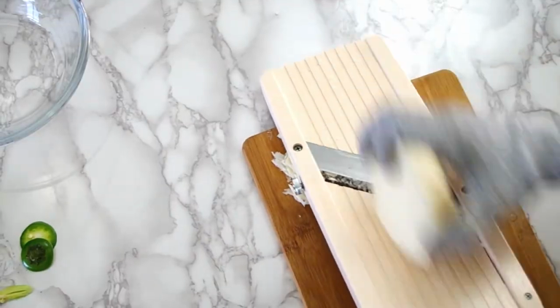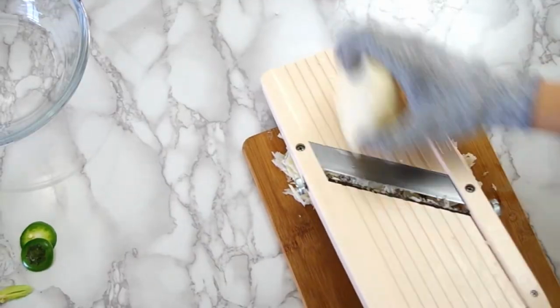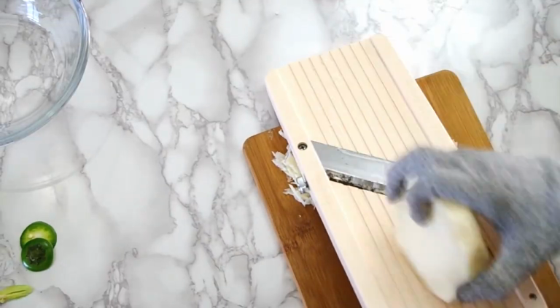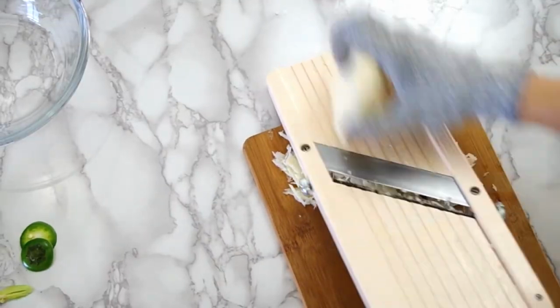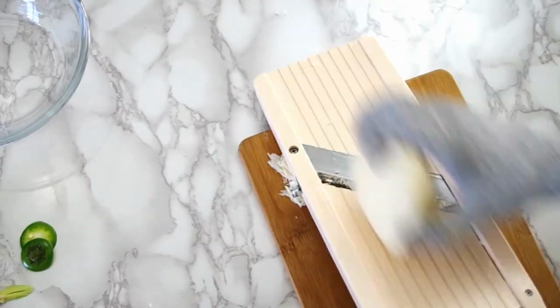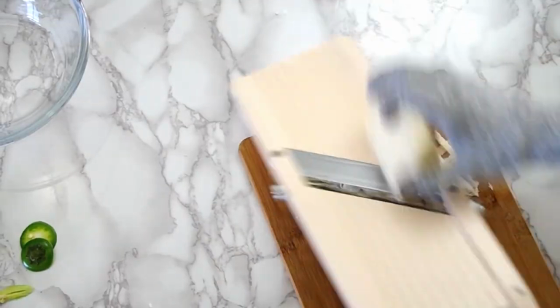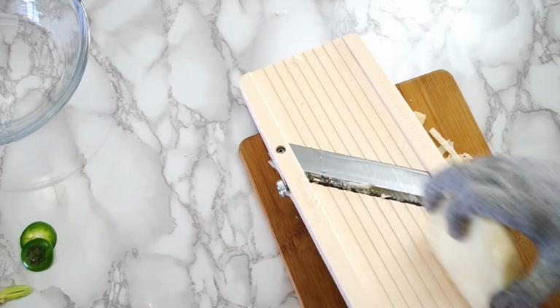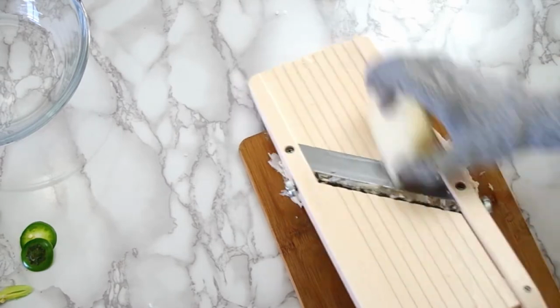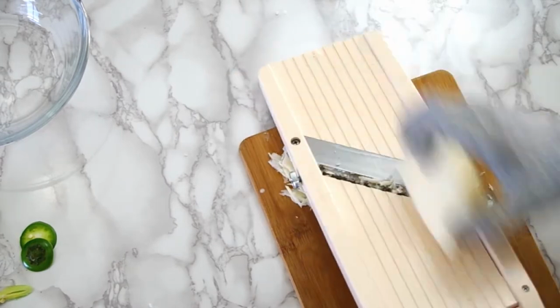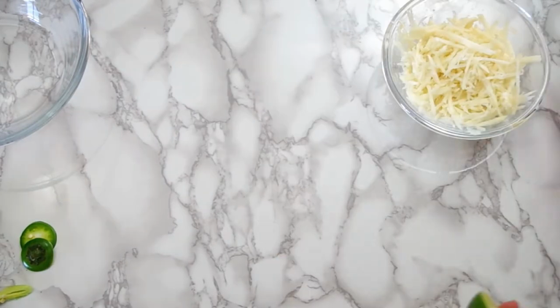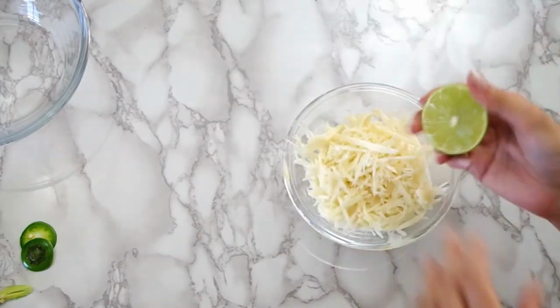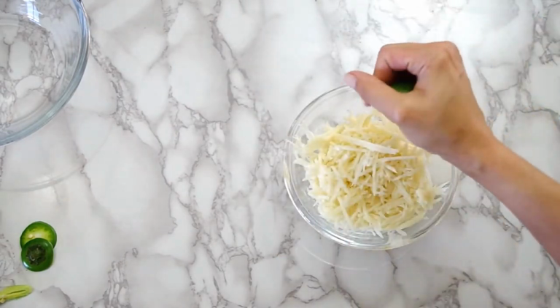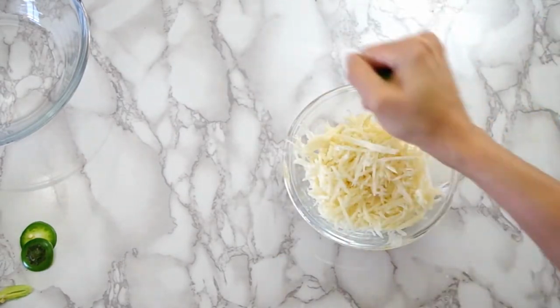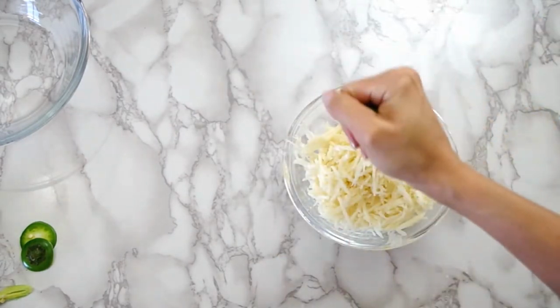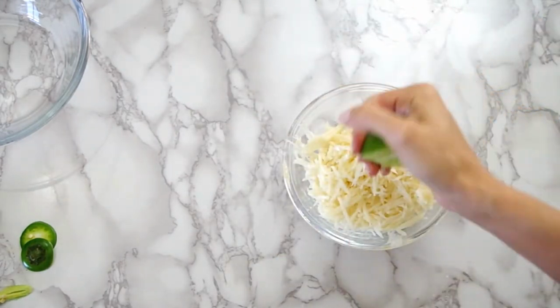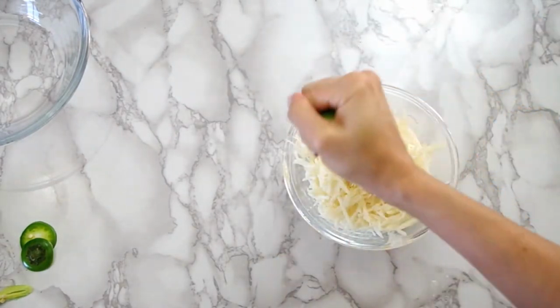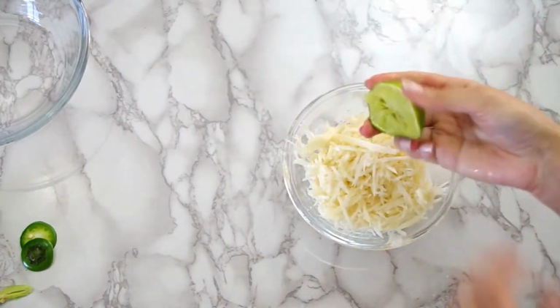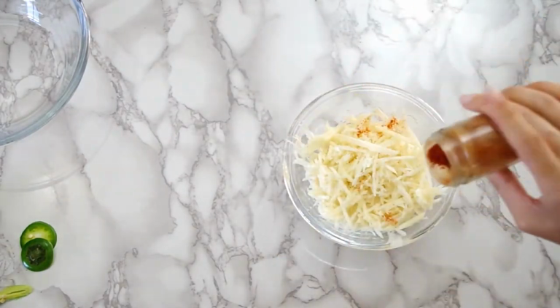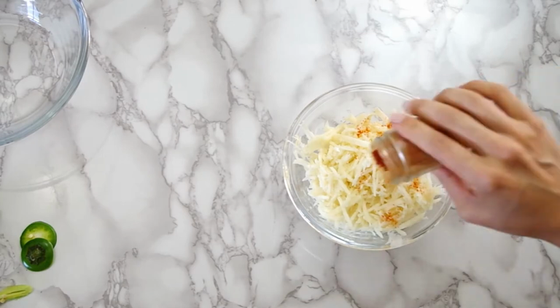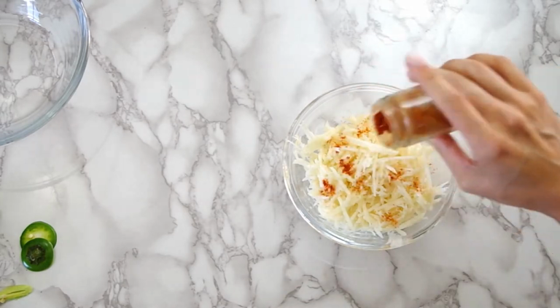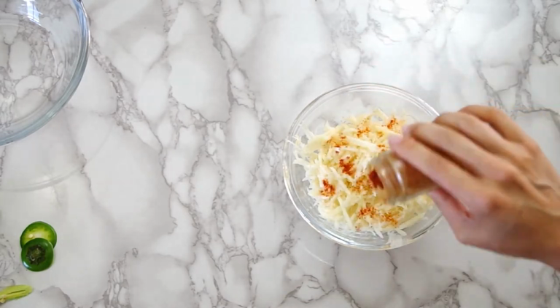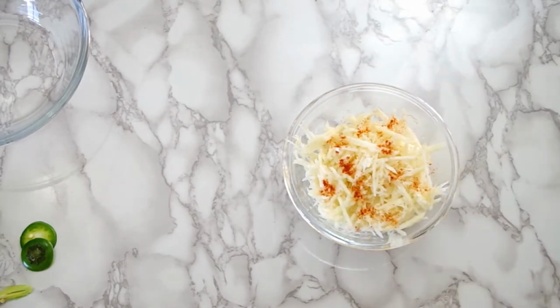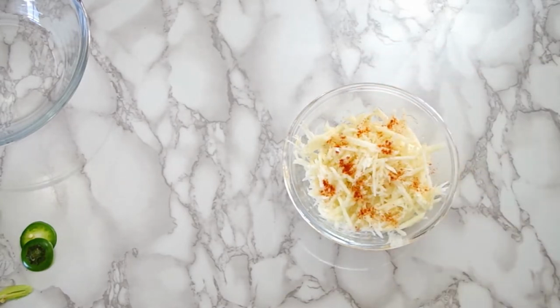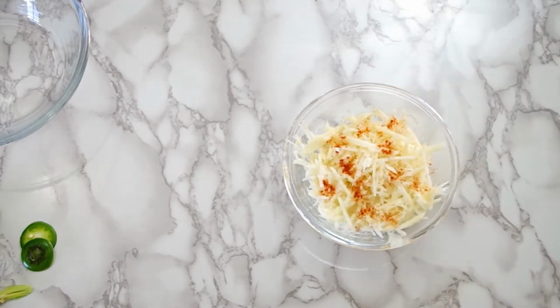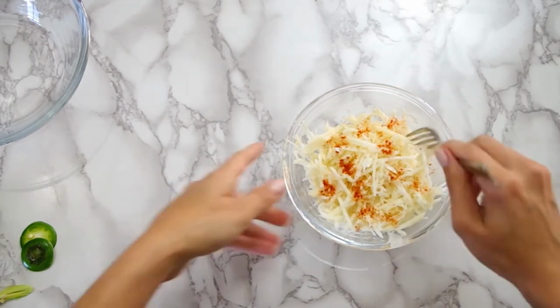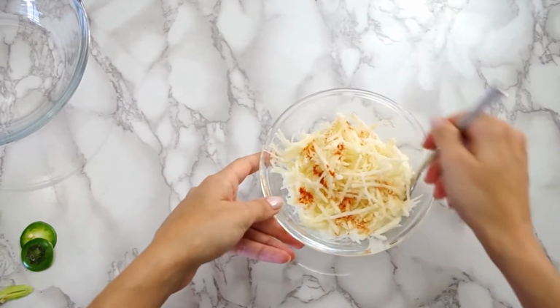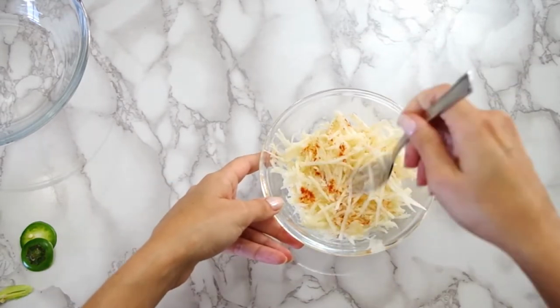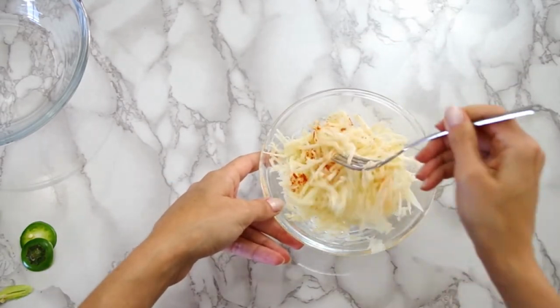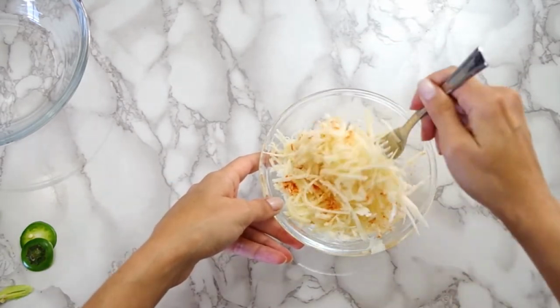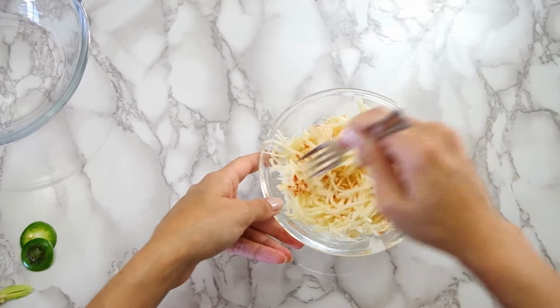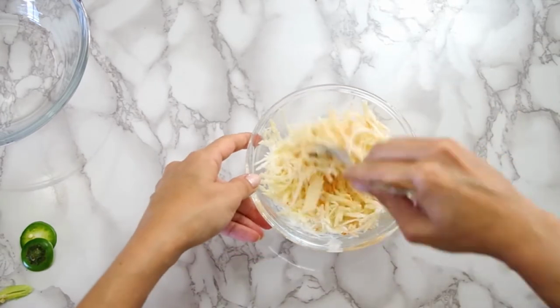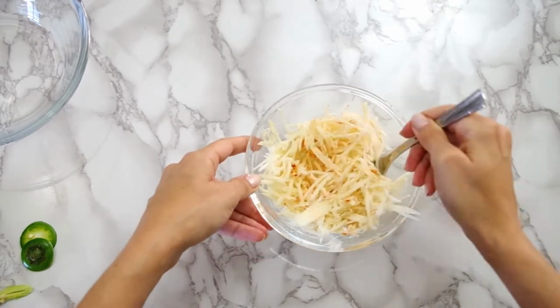We'll julienne the jicama and place it in a bowl. Then we'll season it with fresh lime juice and a sprinkle or three or four of cayenne pepper and mix it together.